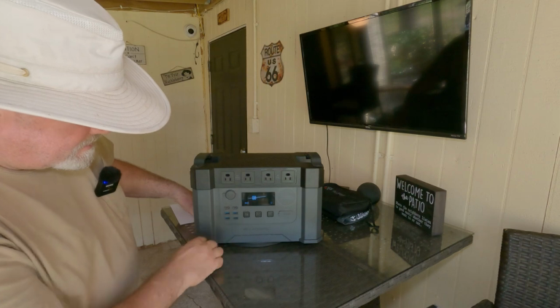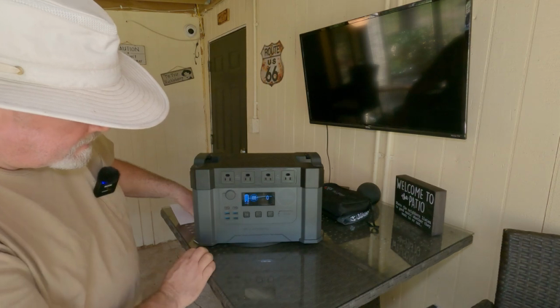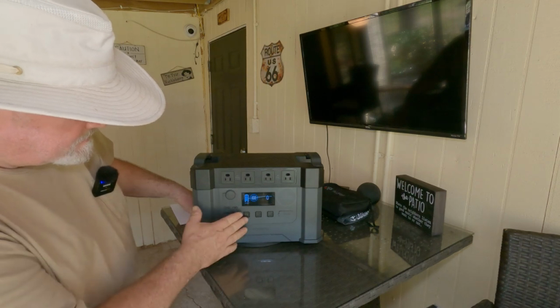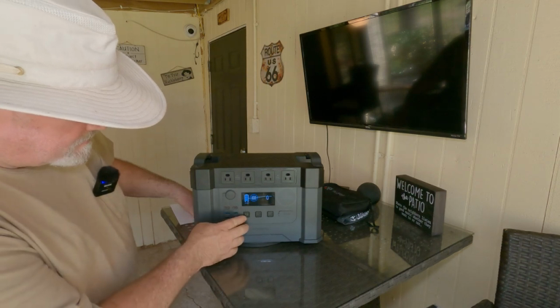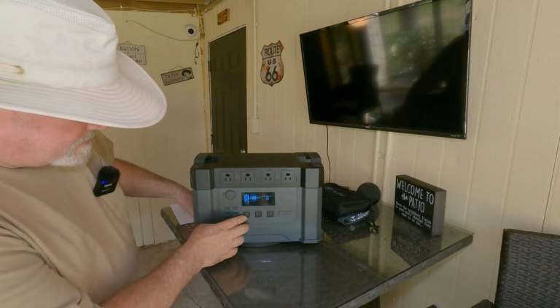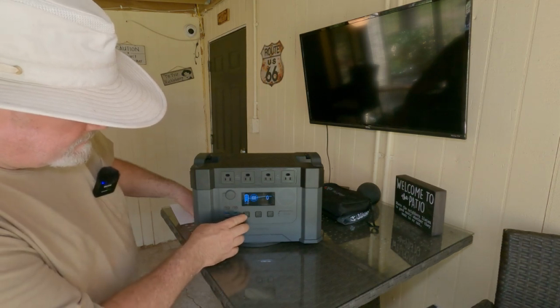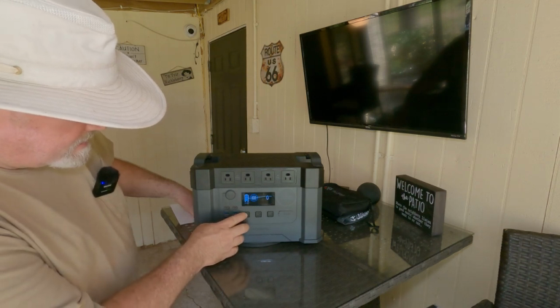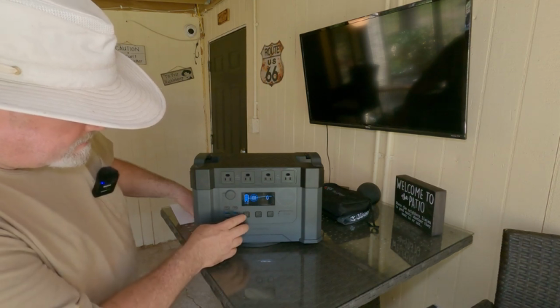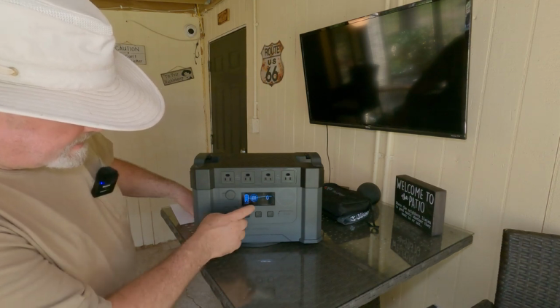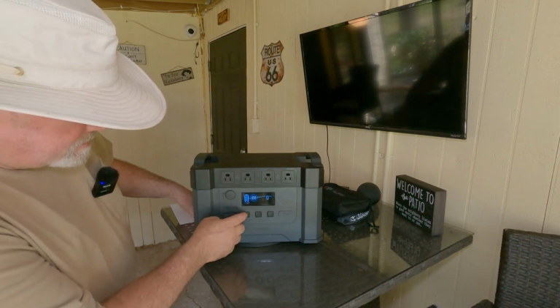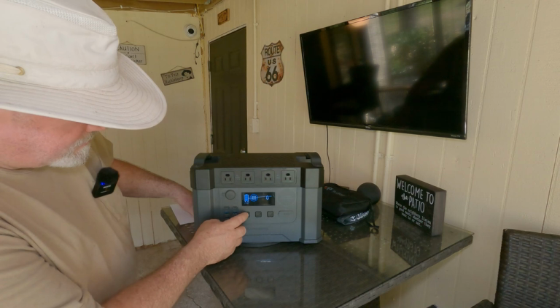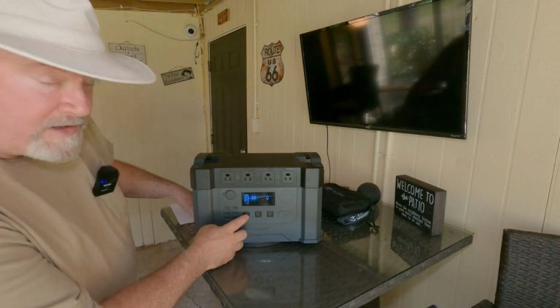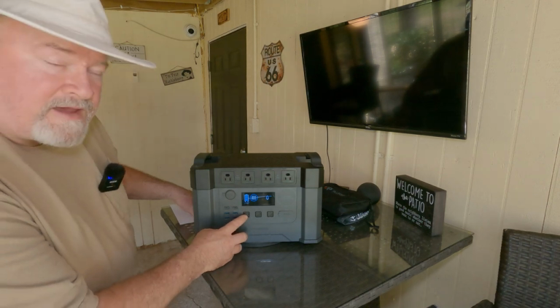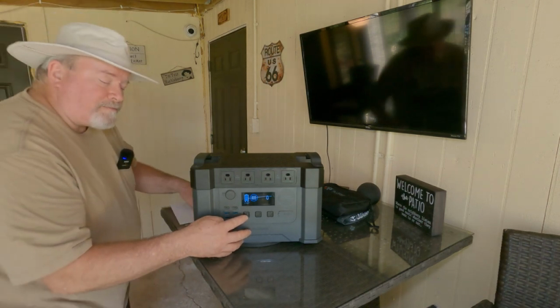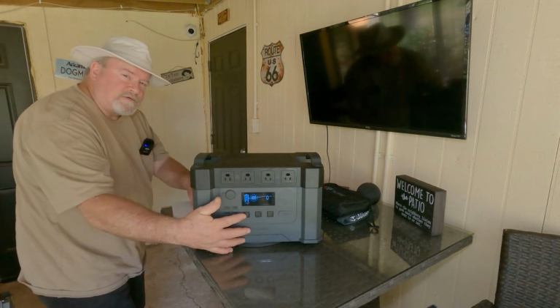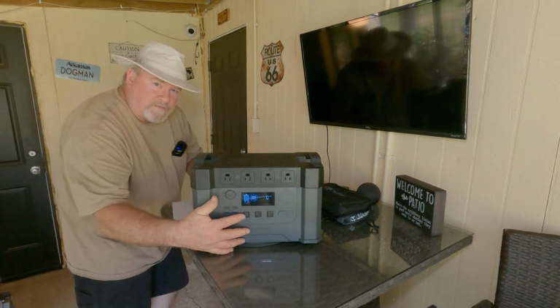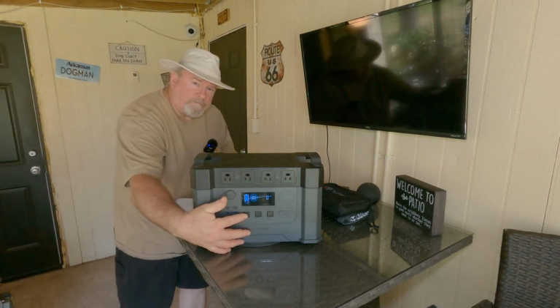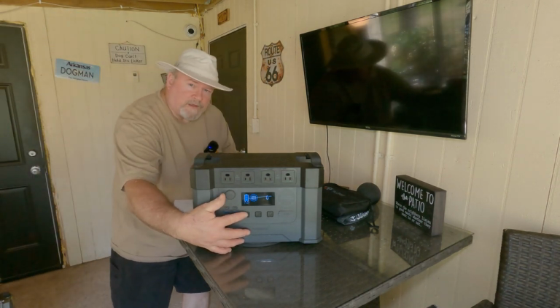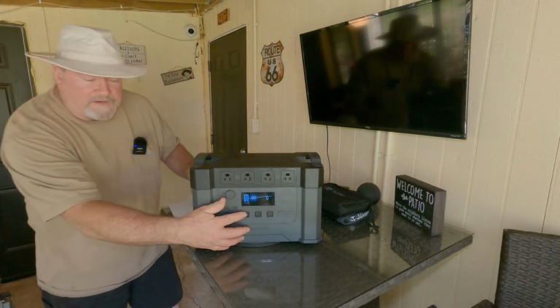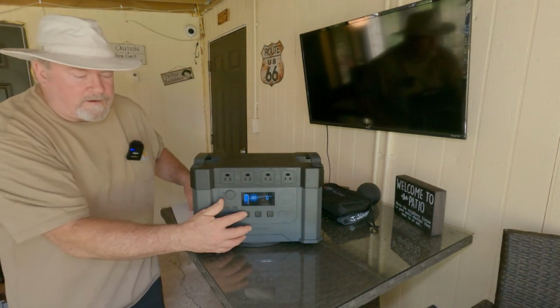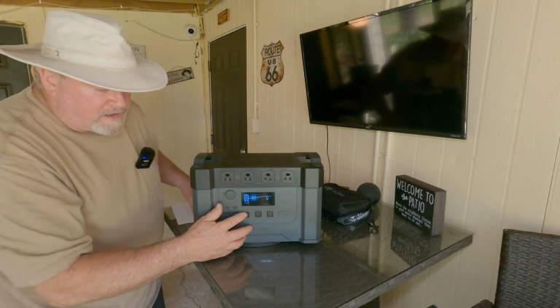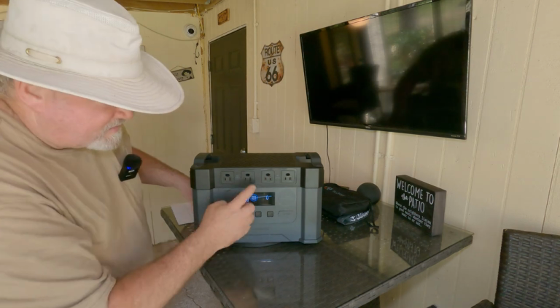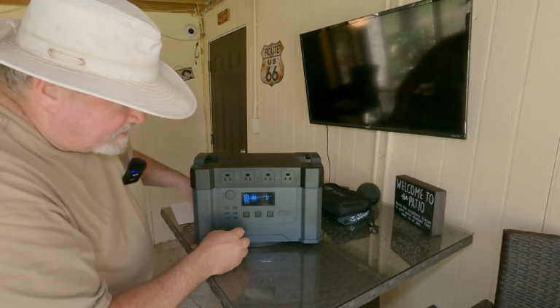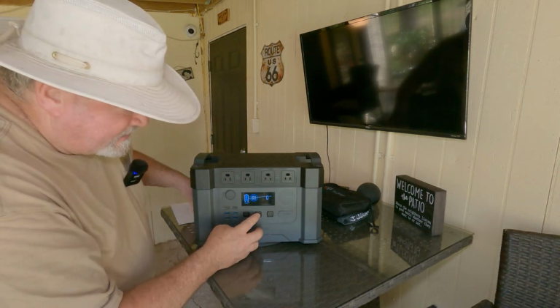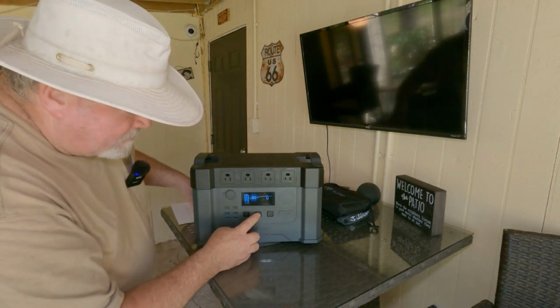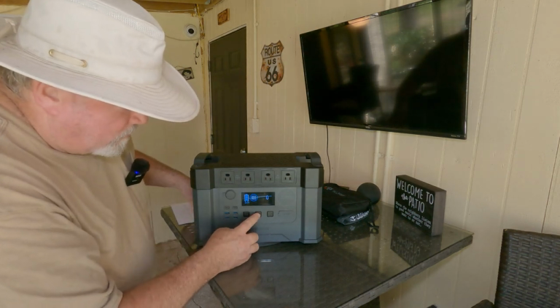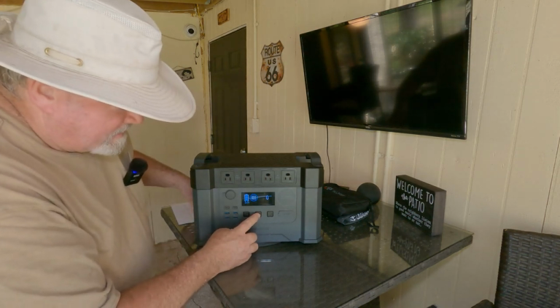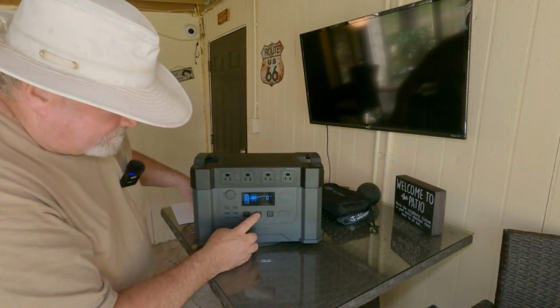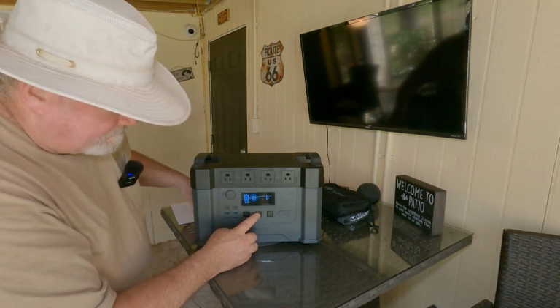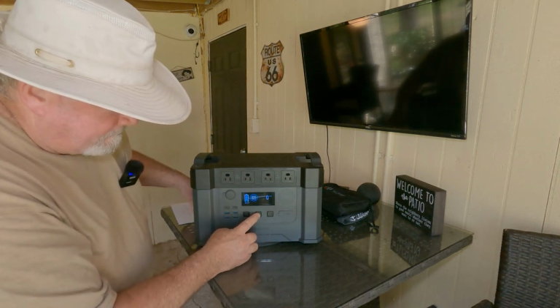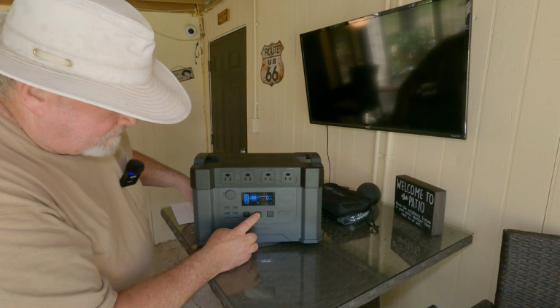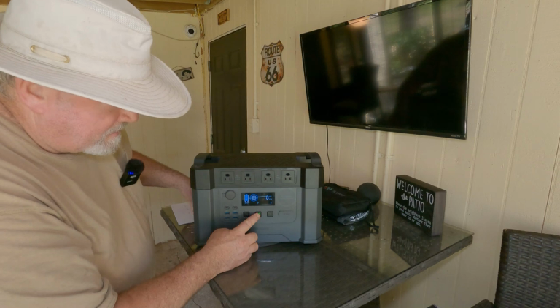To turn it on, you just give it one kick. That is the Bluetooth — it does have an app that goes with it. To turn on the AC, you hold that button in and you can hear the fan kick up.